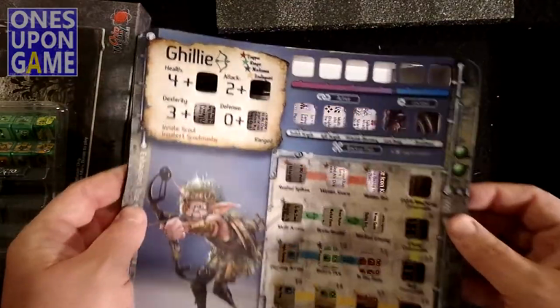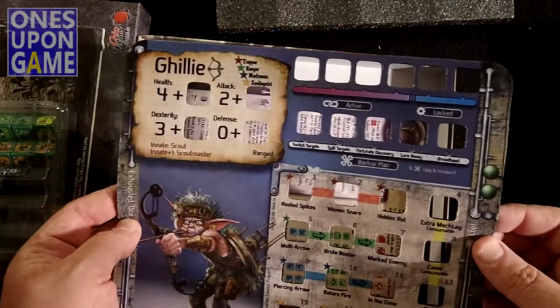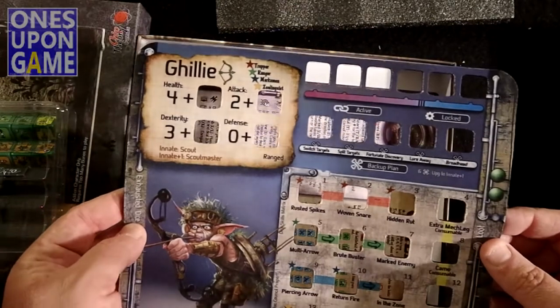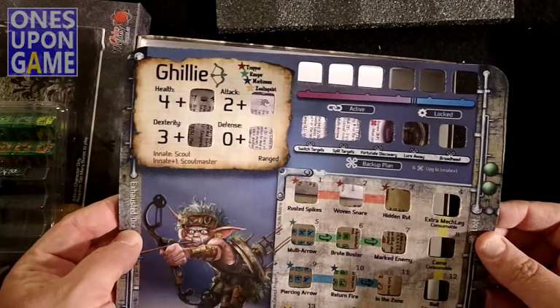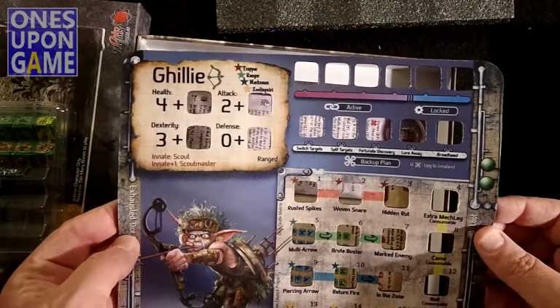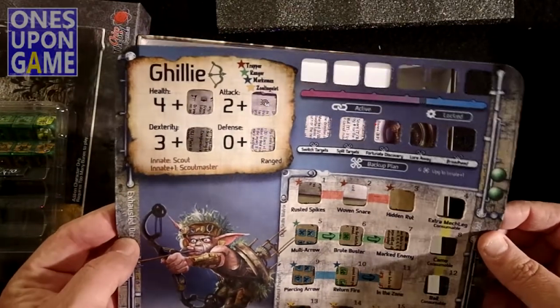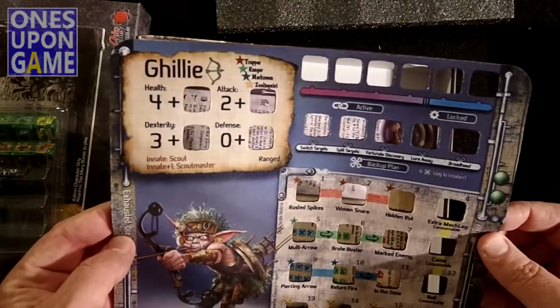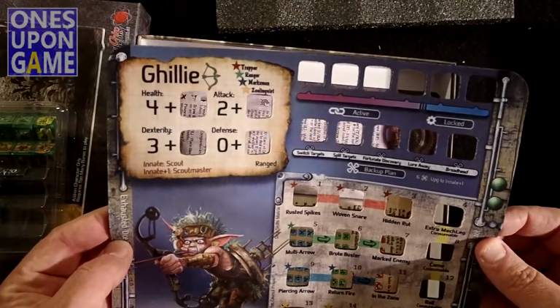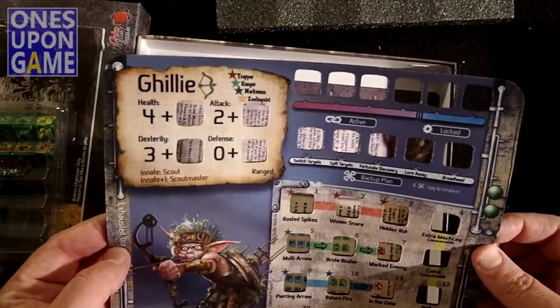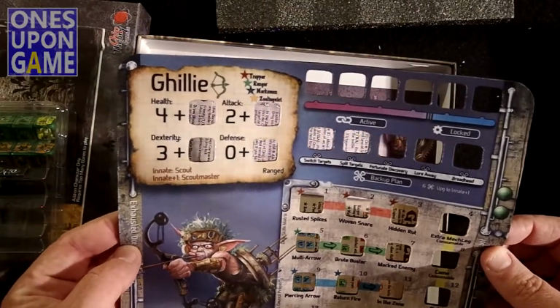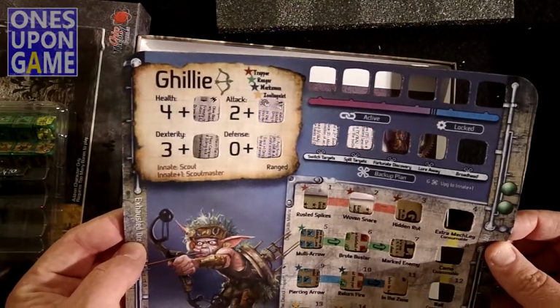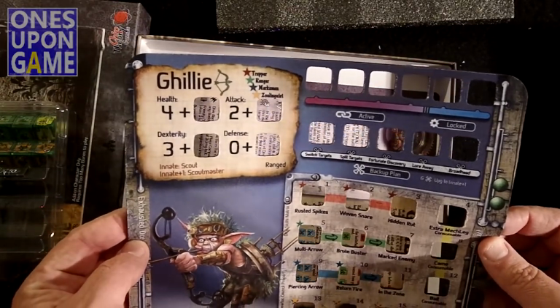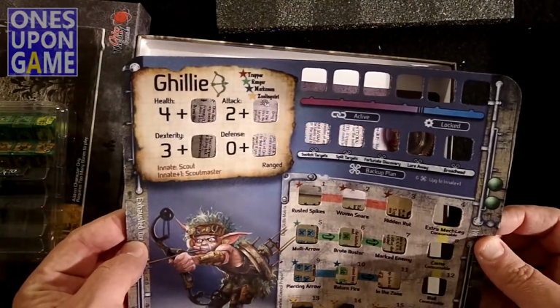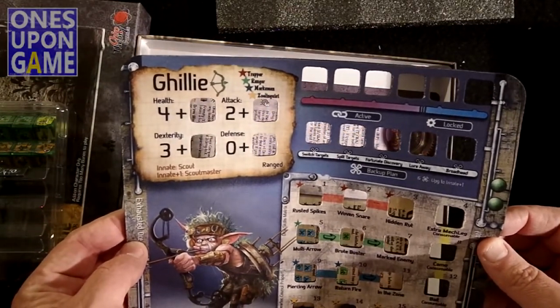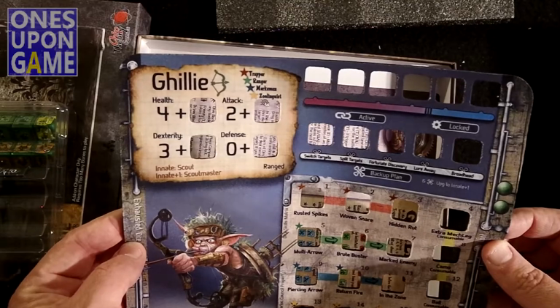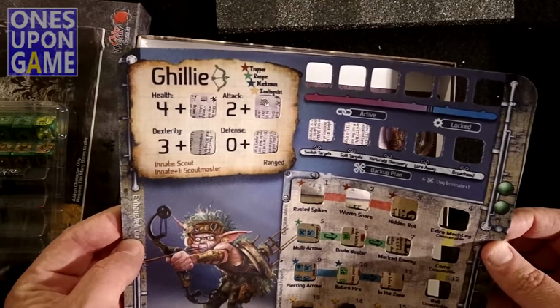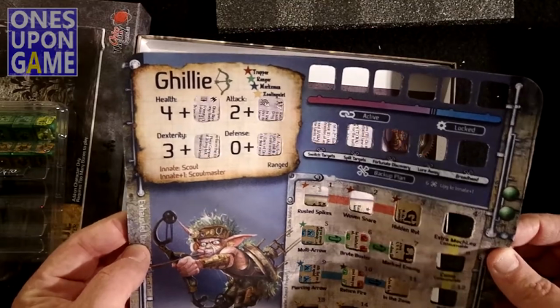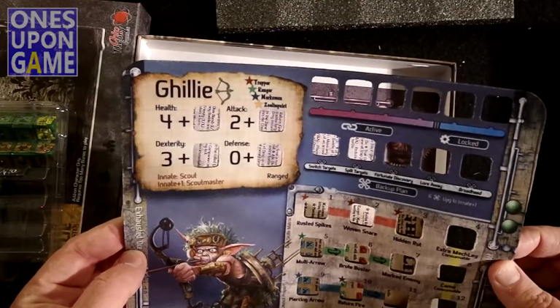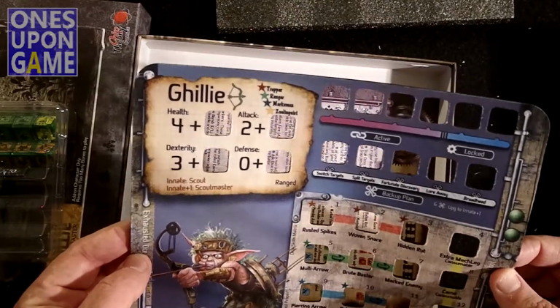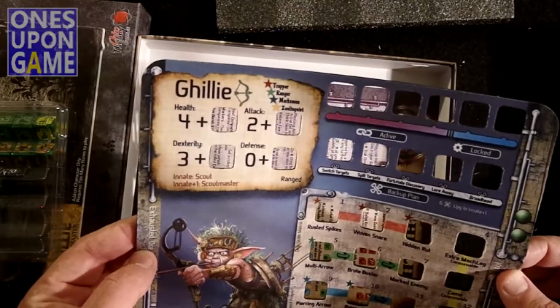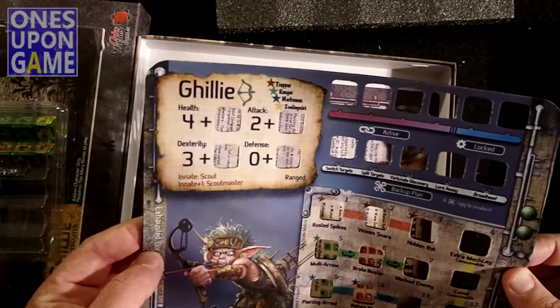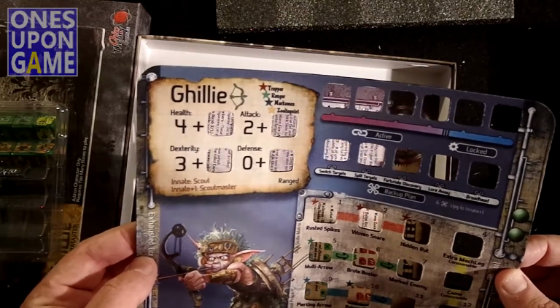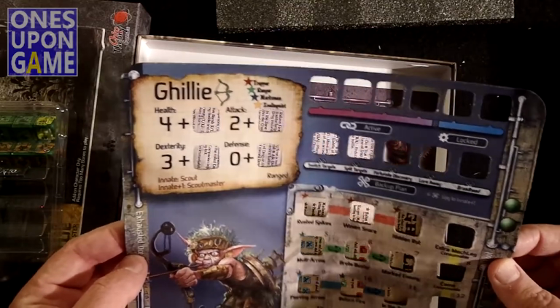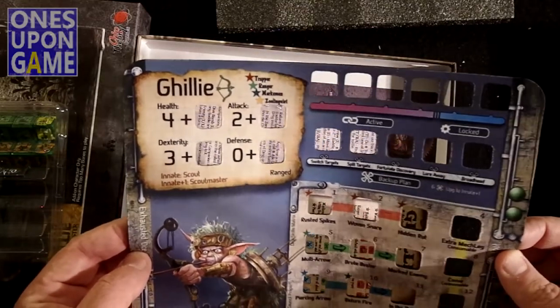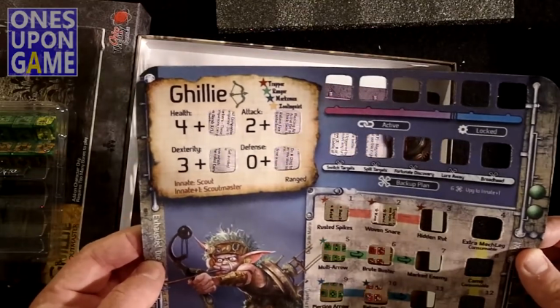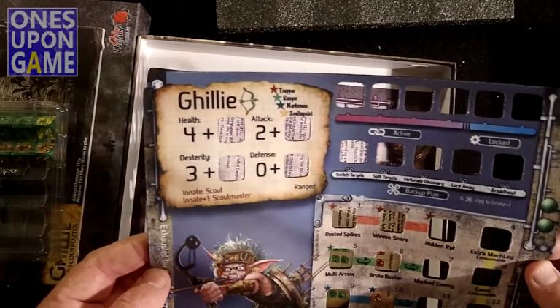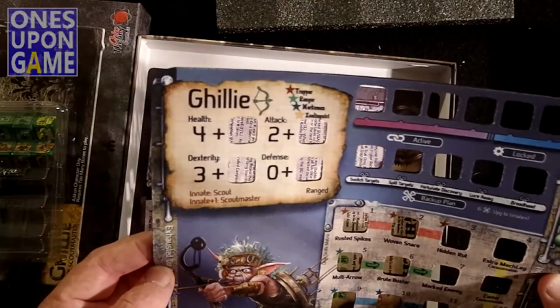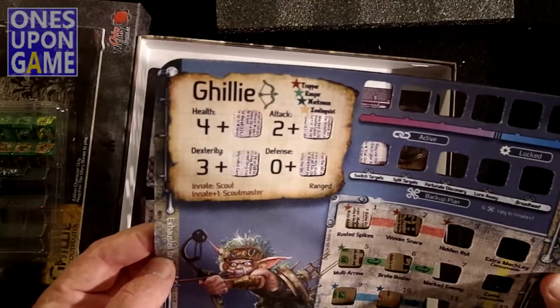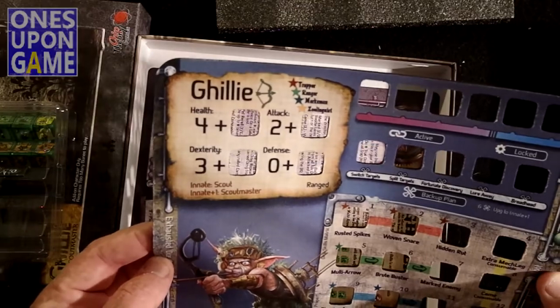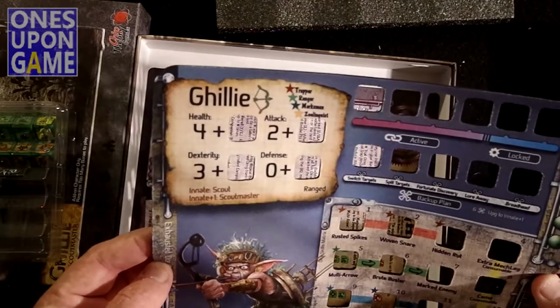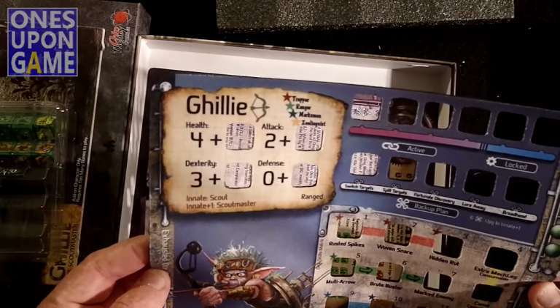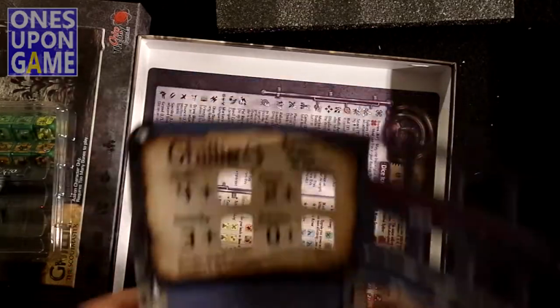You're going to get his mat, same size as the others. He starts with four health, his attack is two, he has no defense but he has ranged. You'll have to buff his defense, especially for solo play.